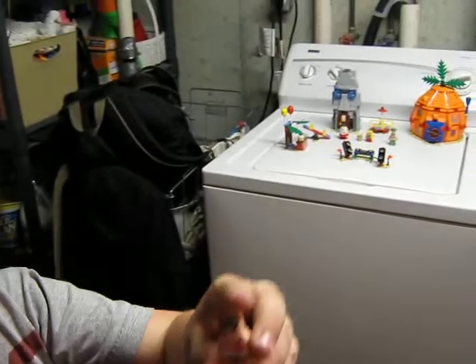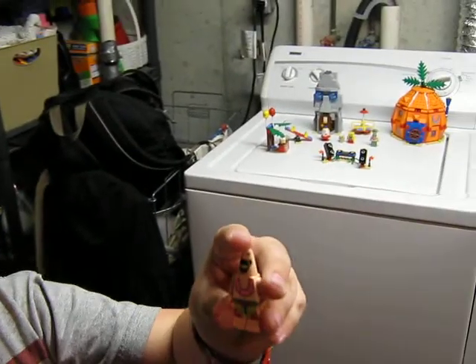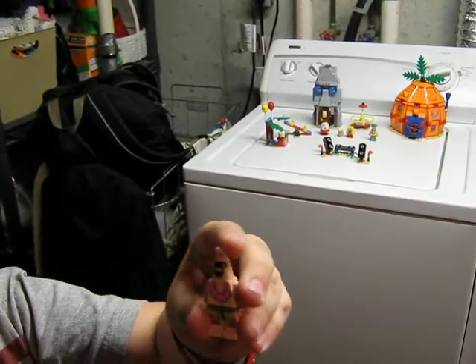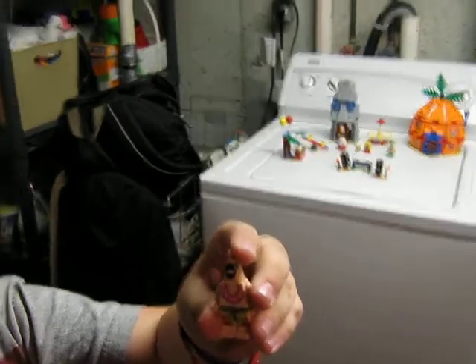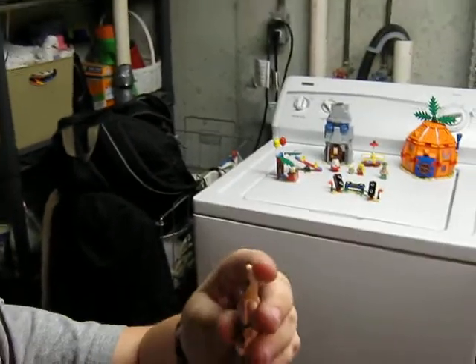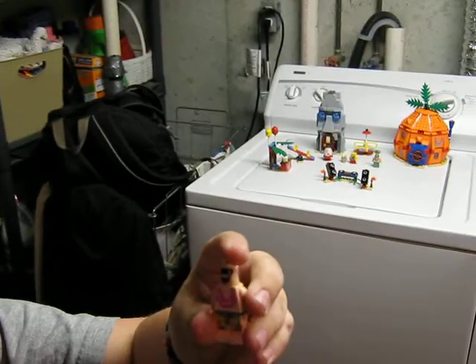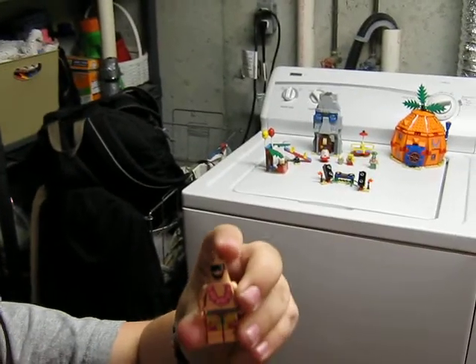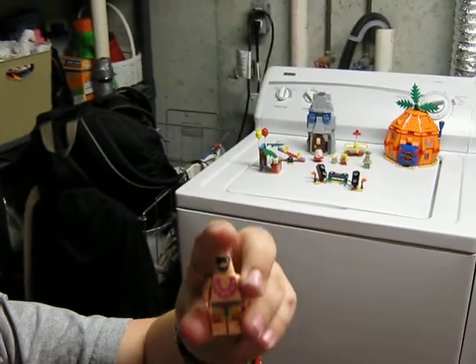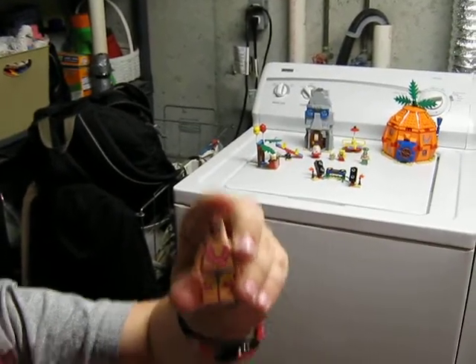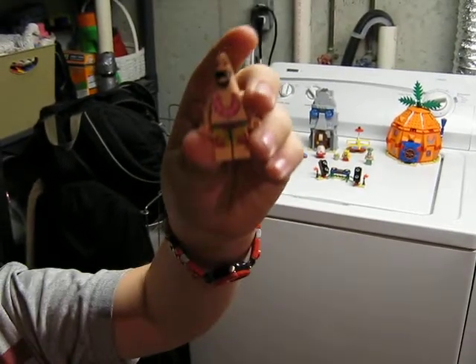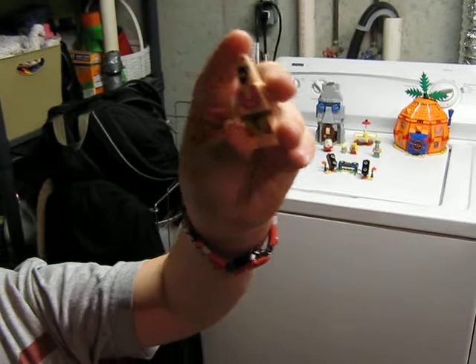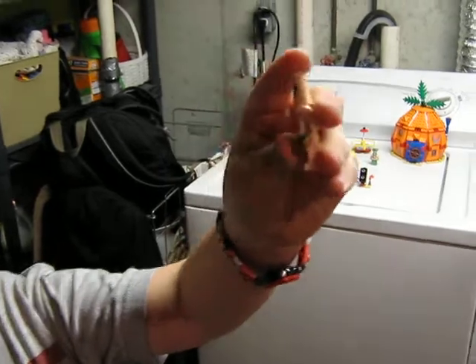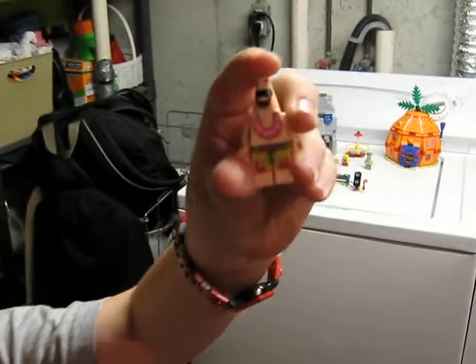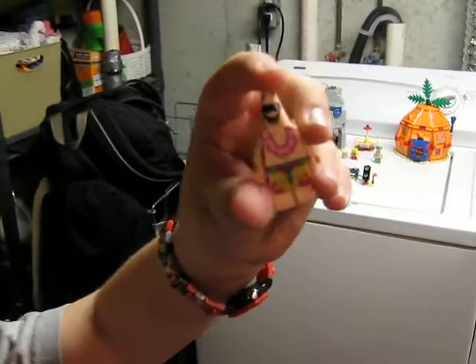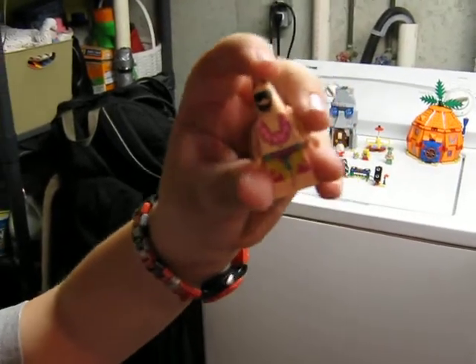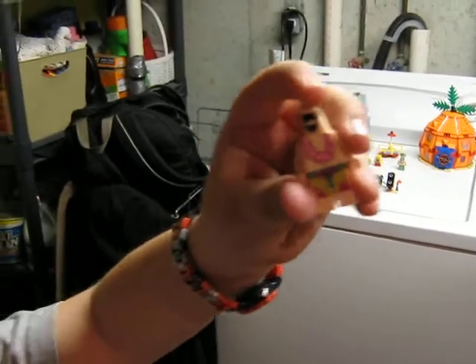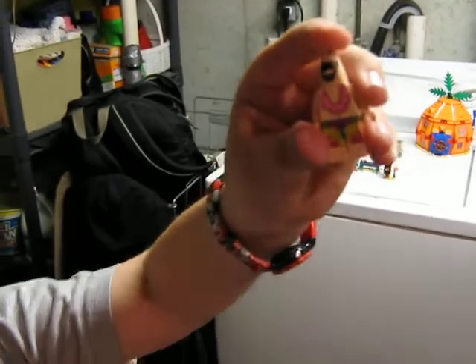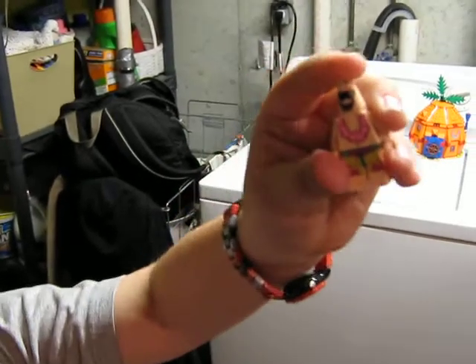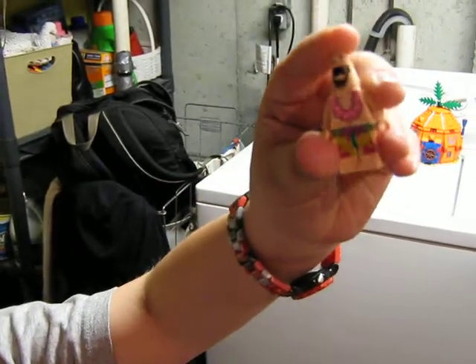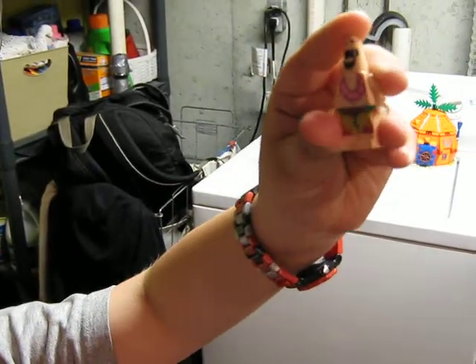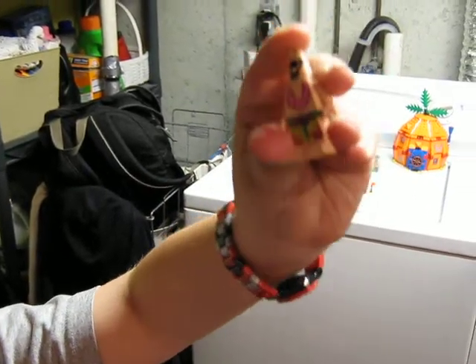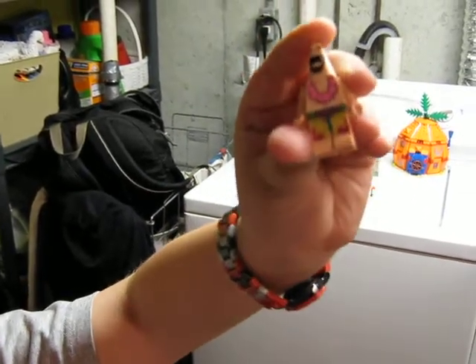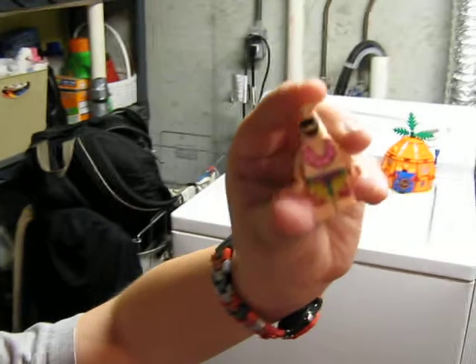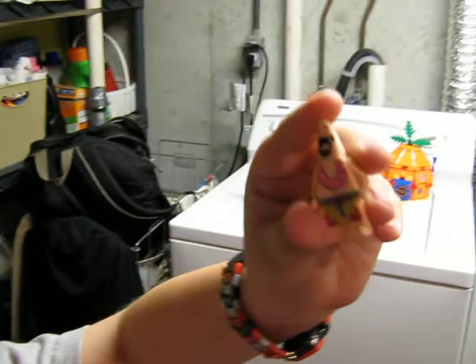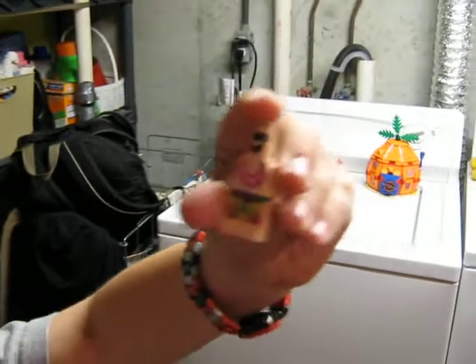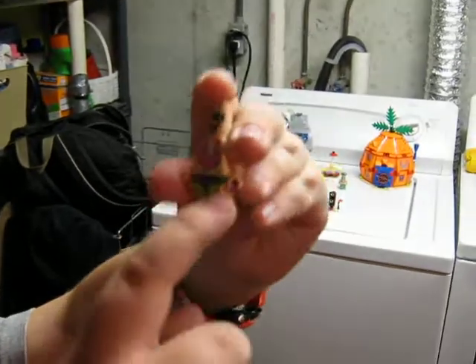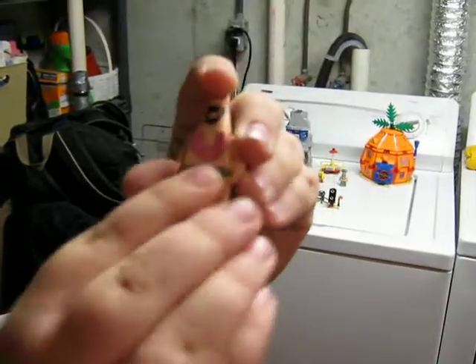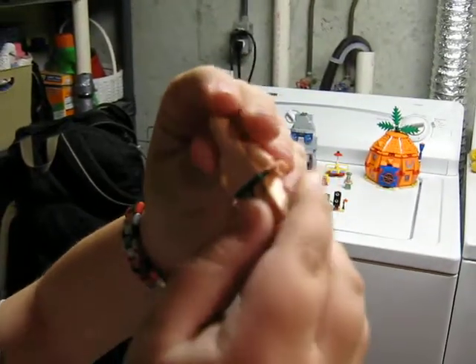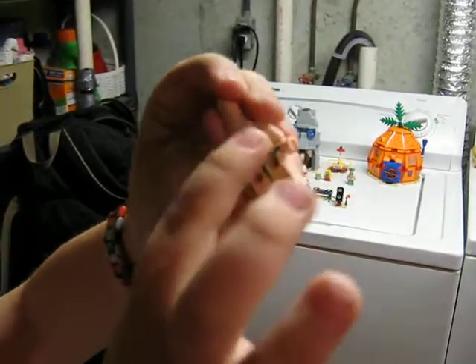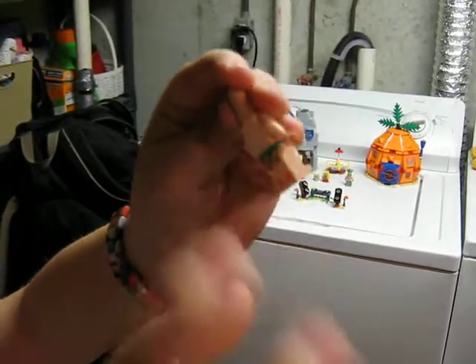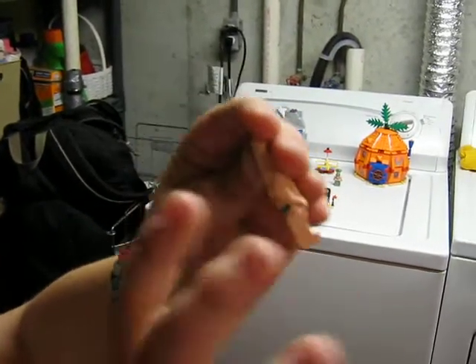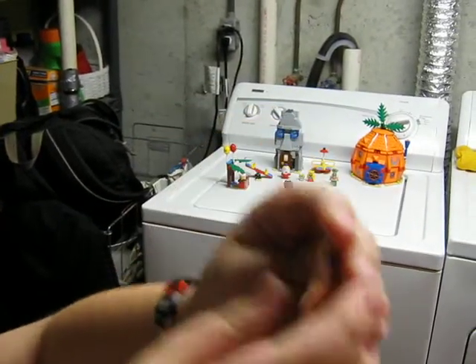And here we have Patrick. This is Patrick right here. One of the only sets you can get this version of Patrick in, with the sunglasses and the floral necklace. You get the trunks, no back trunks, like usual.